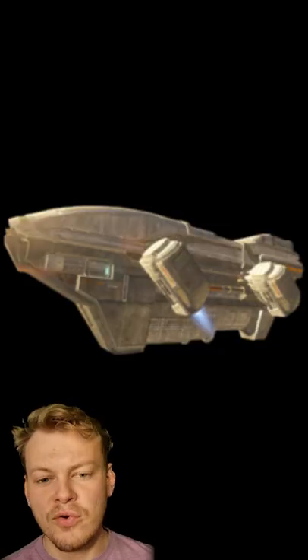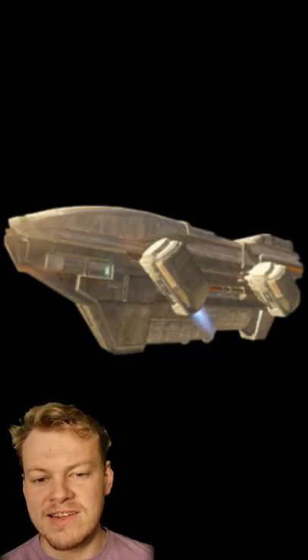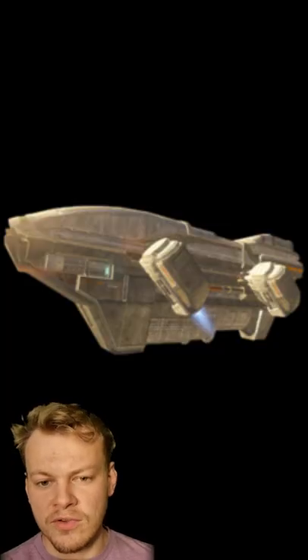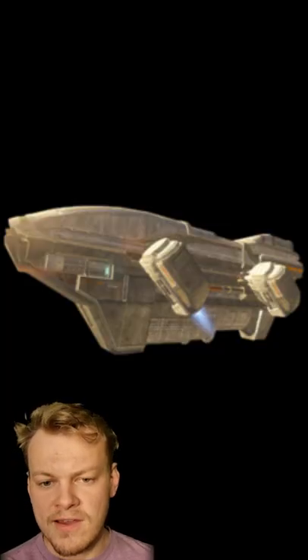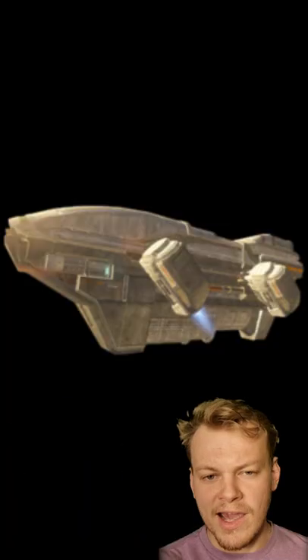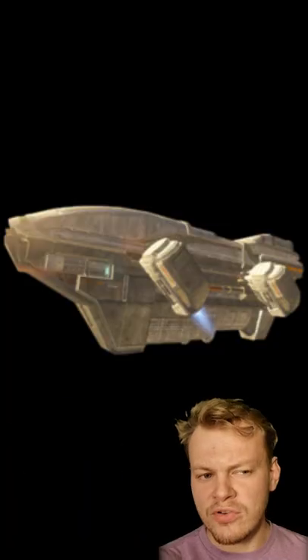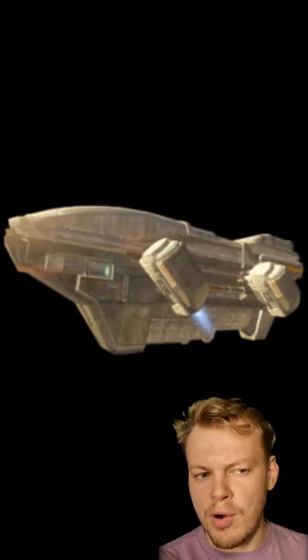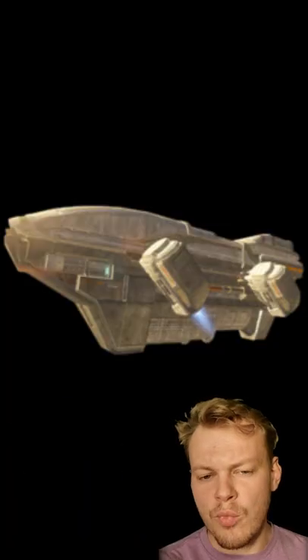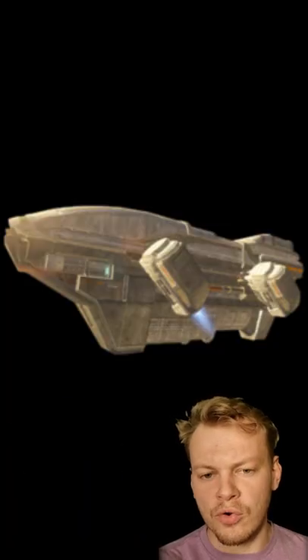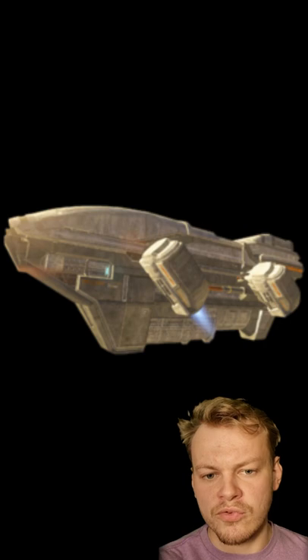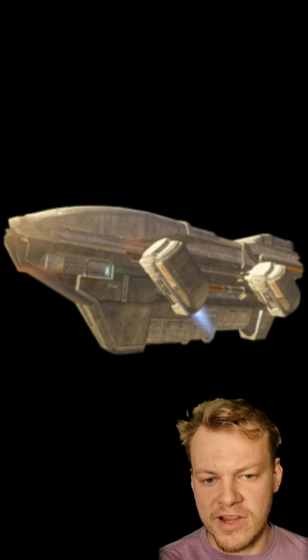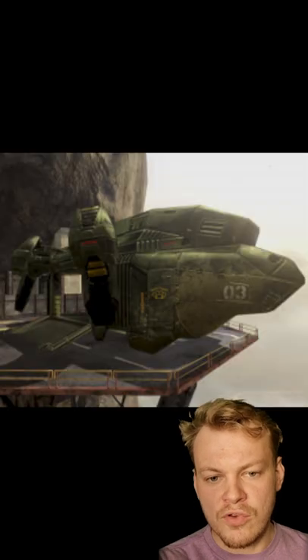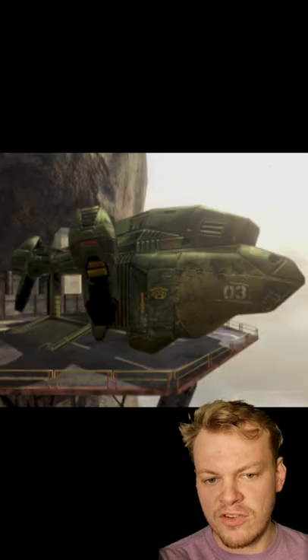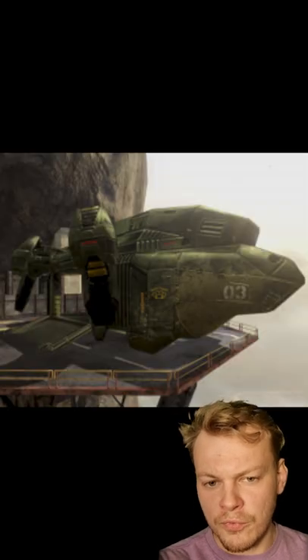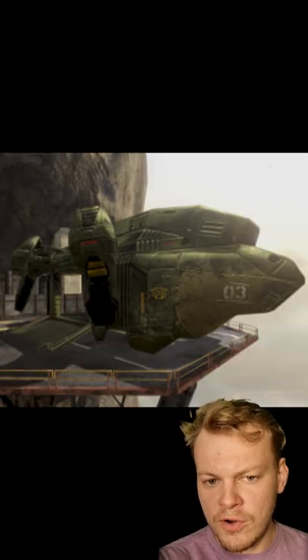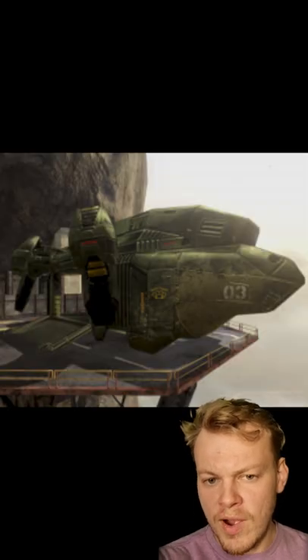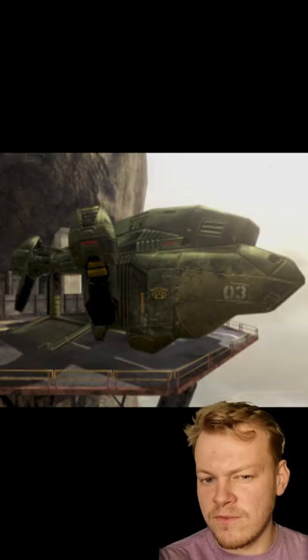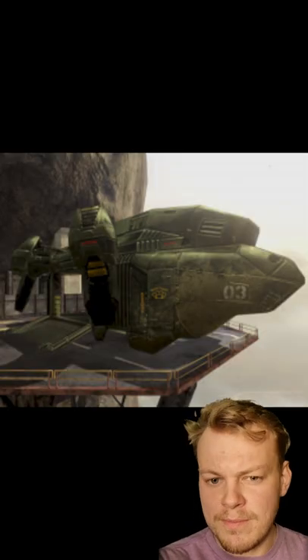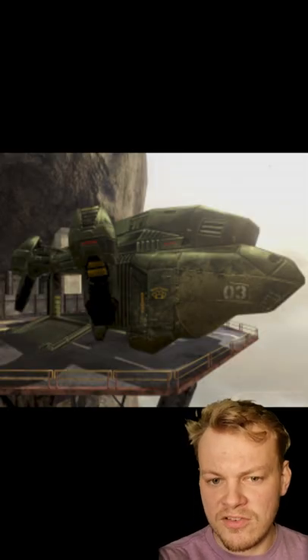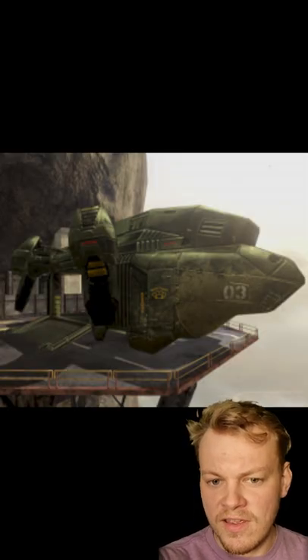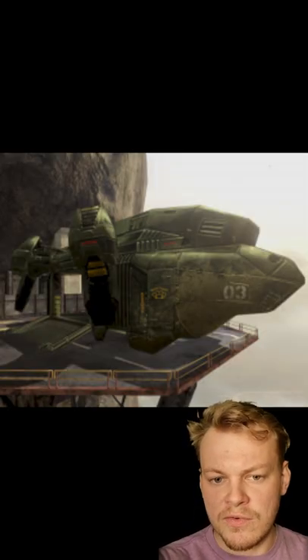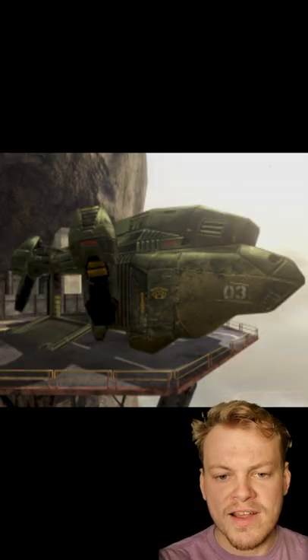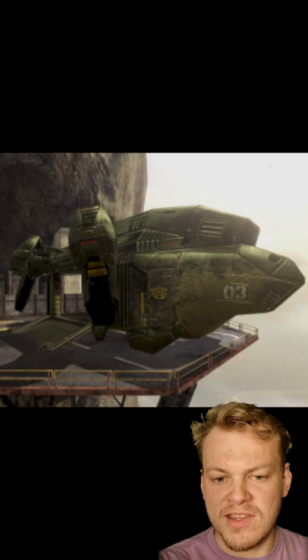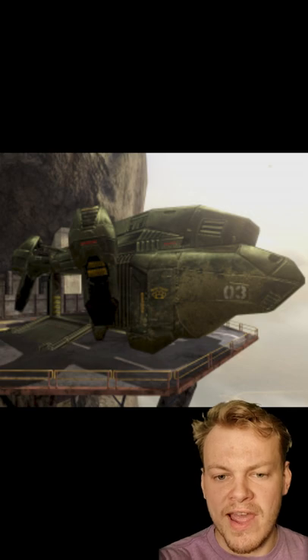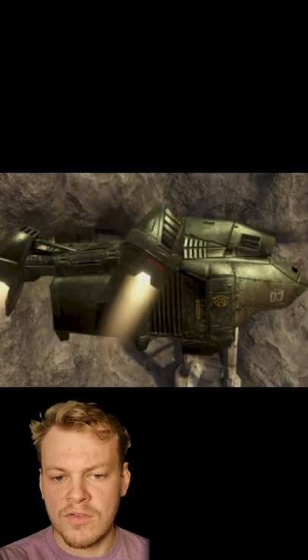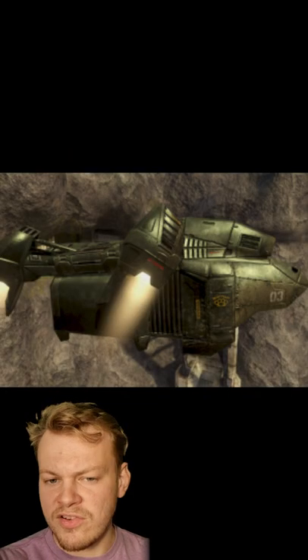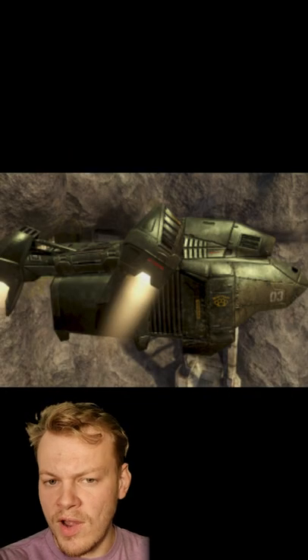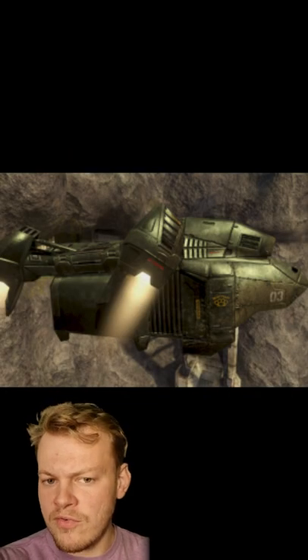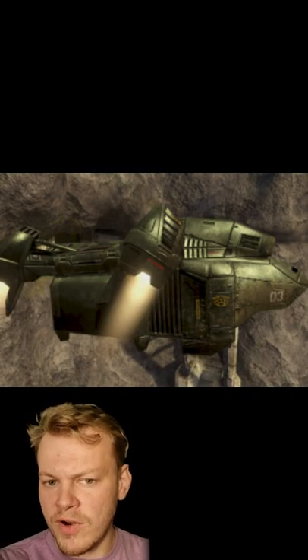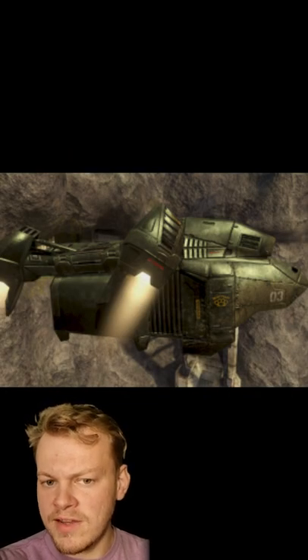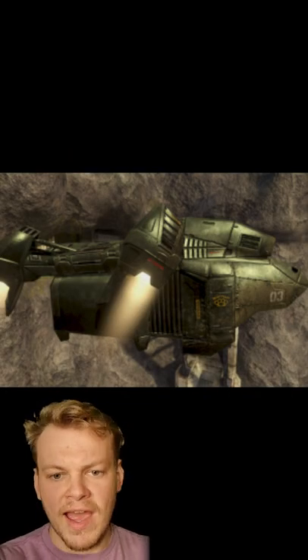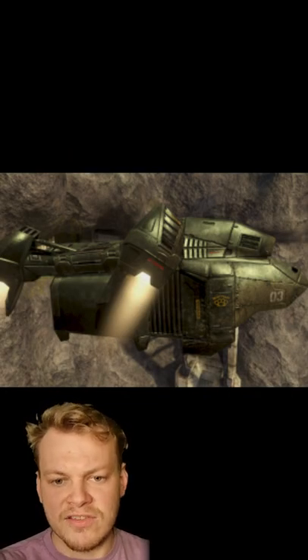Notoriously difficult to fly, the Albatross is a bulky workhorse of a dropship, used to transport crew, up to 50 passengers, and a variety of materiel to positions well away from the frontline and danger.